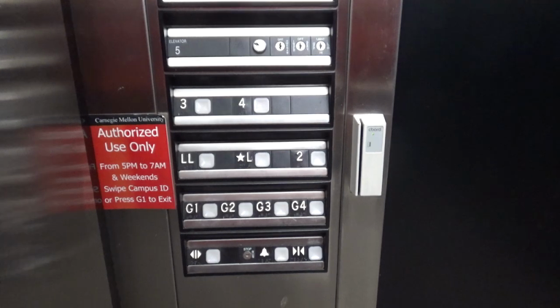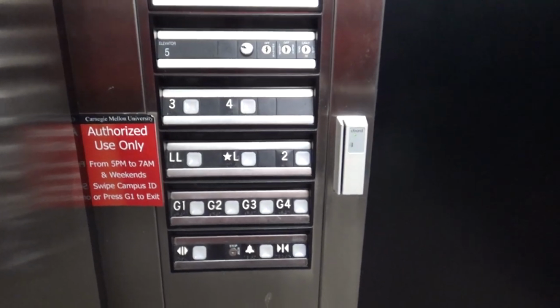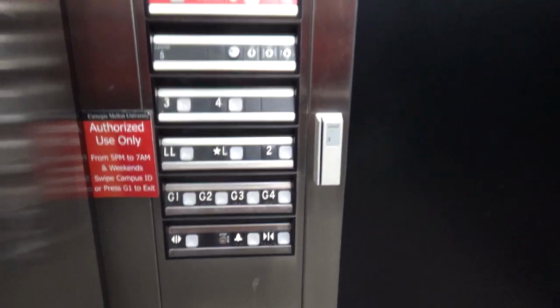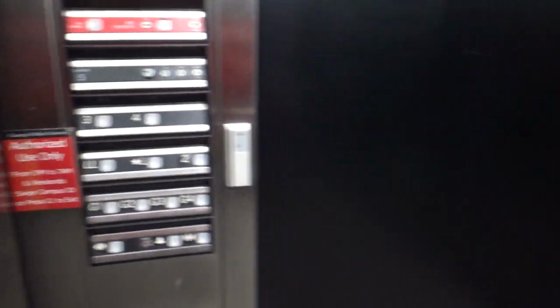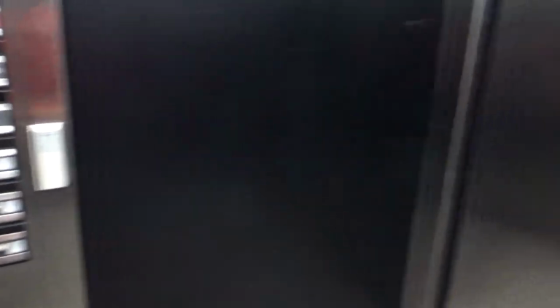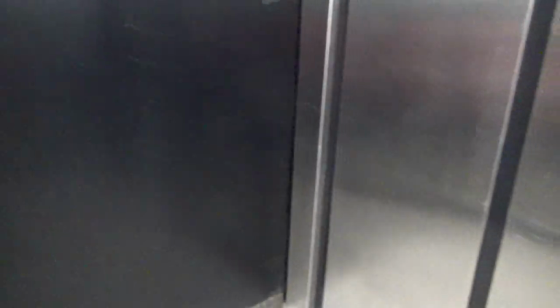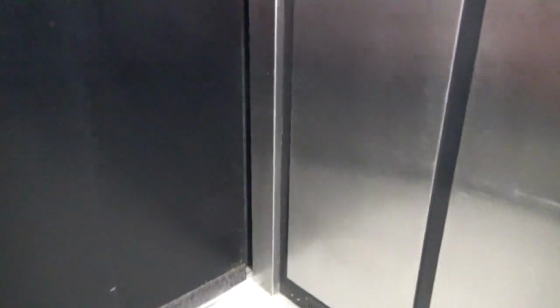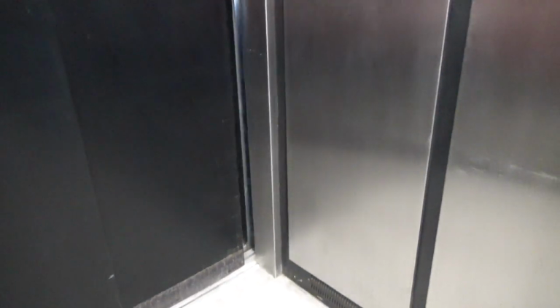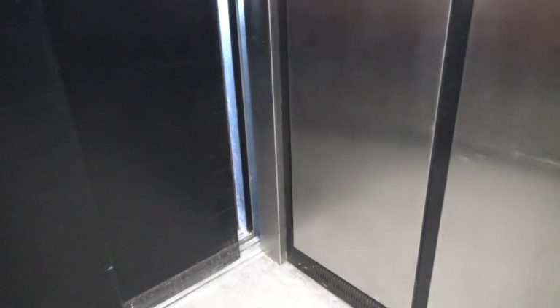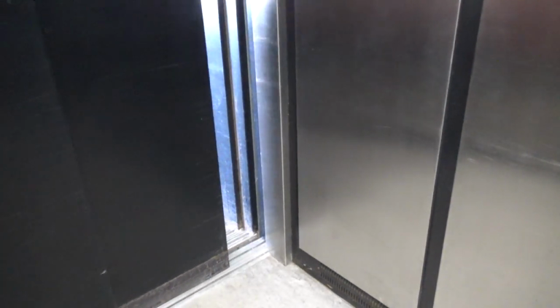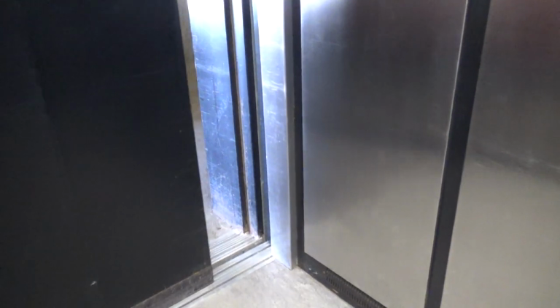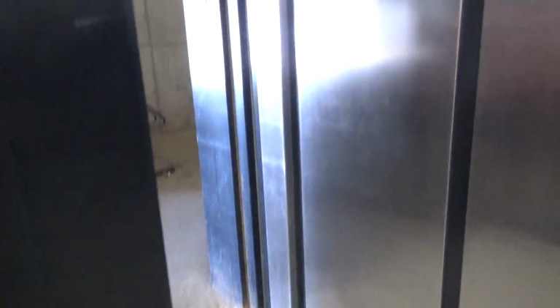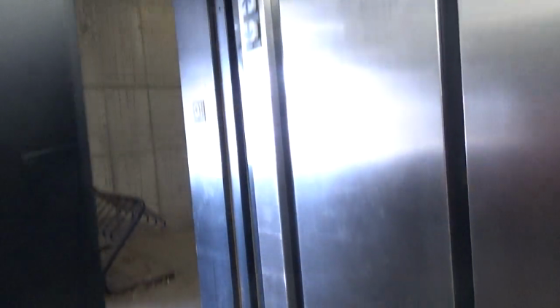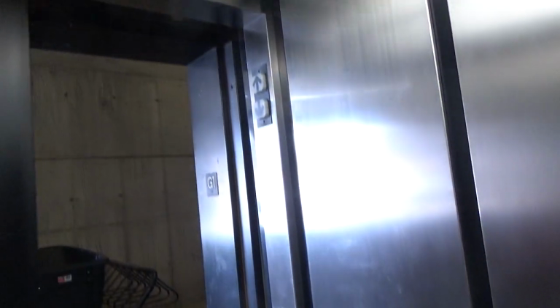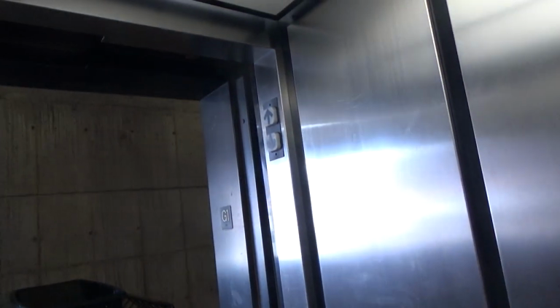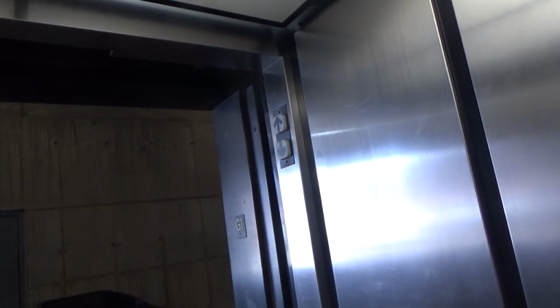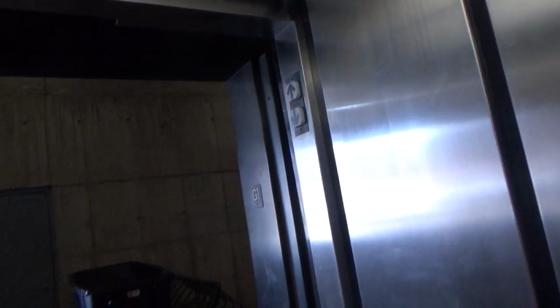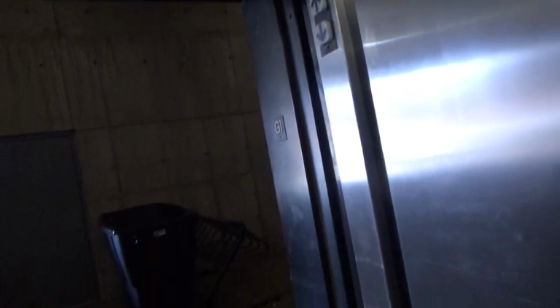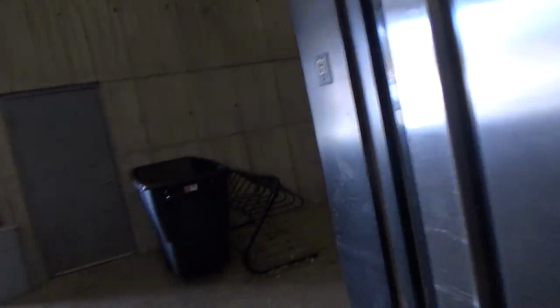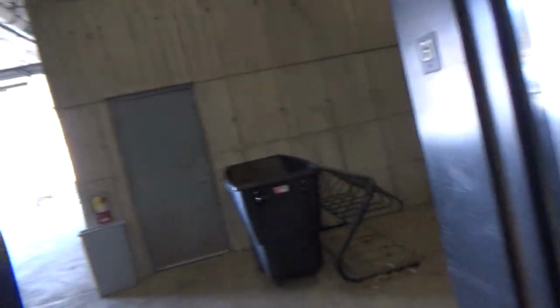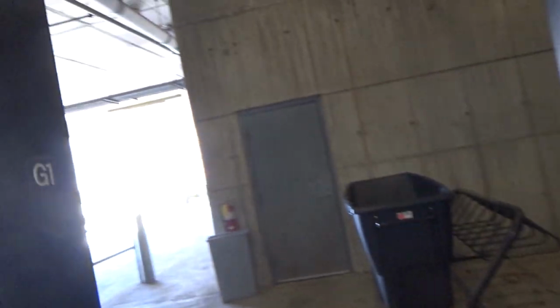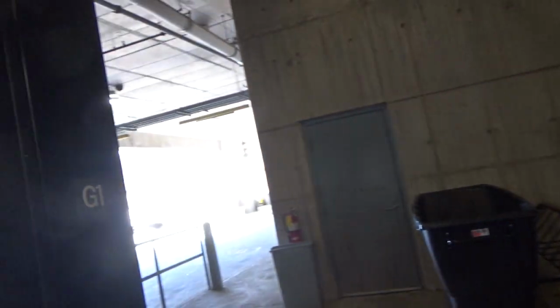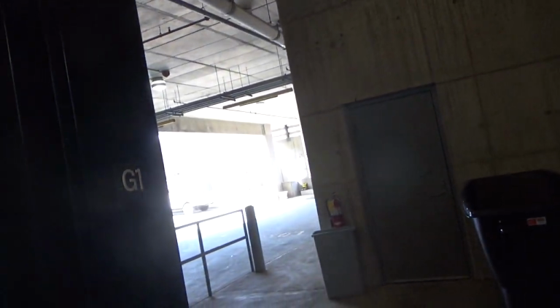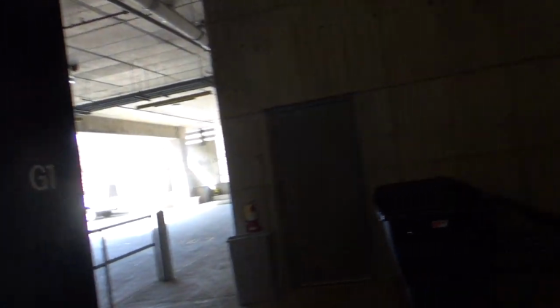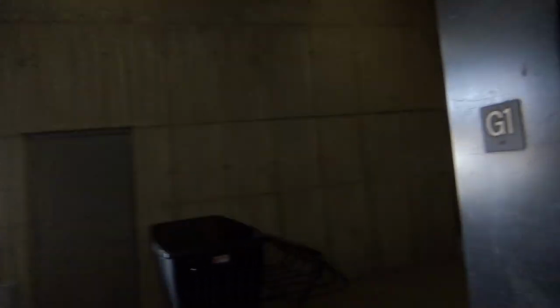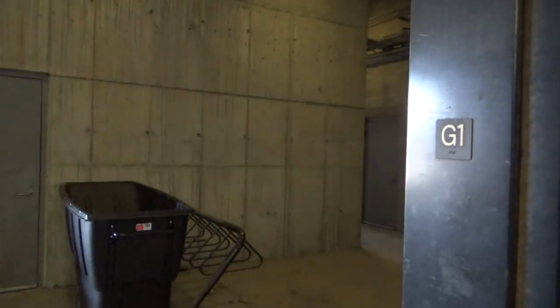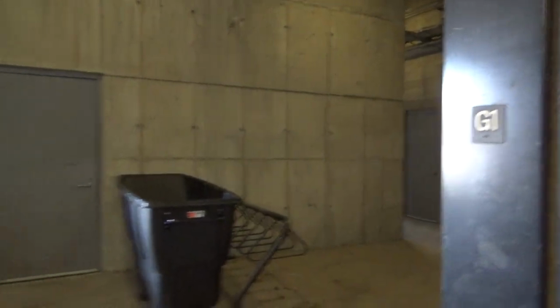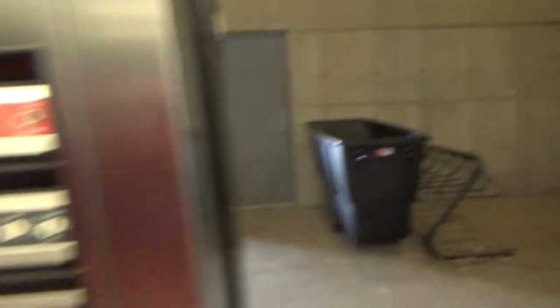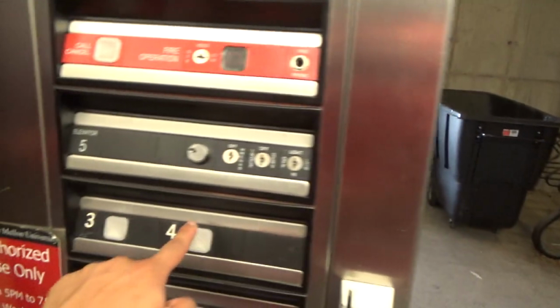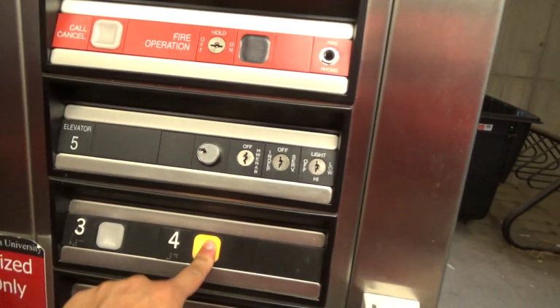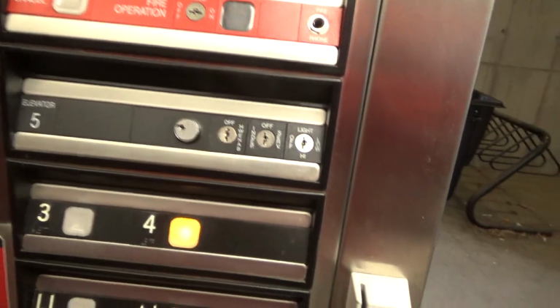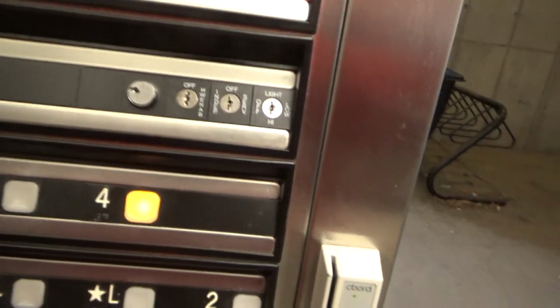Here we are at G1. Interesting, we're like way down somewhere. Go up to F4.